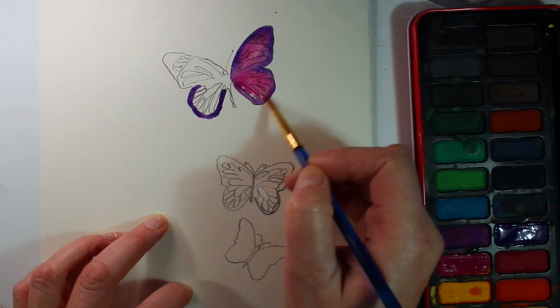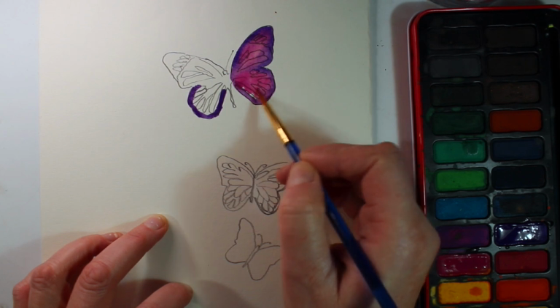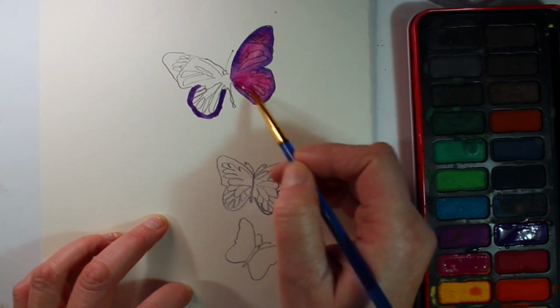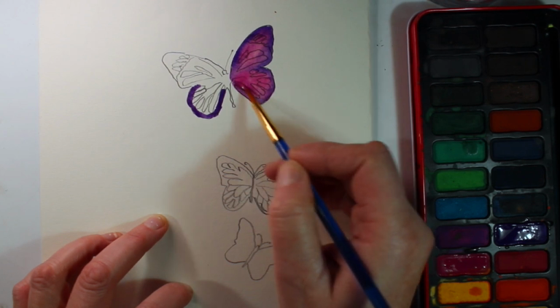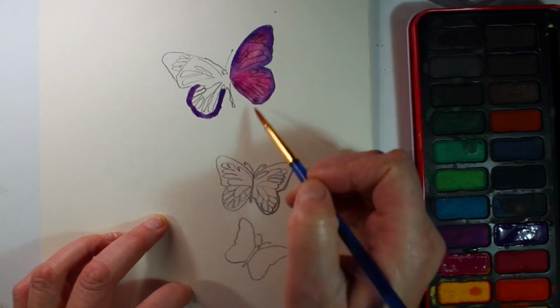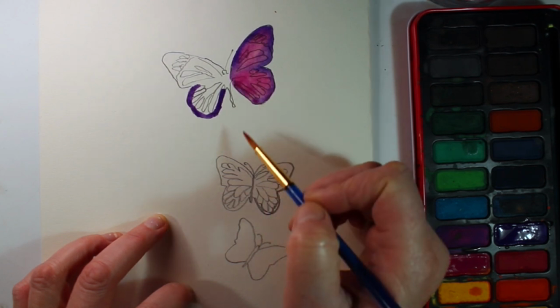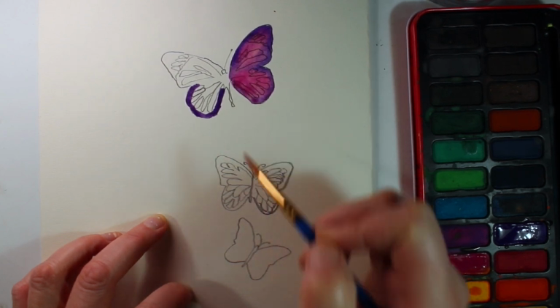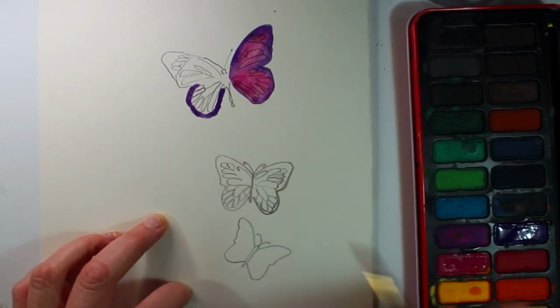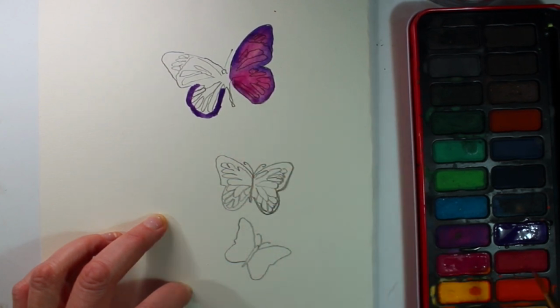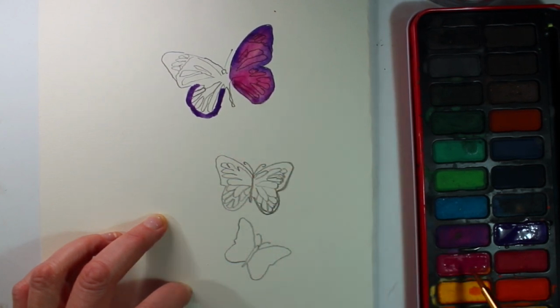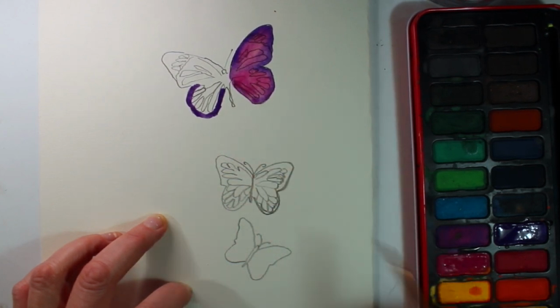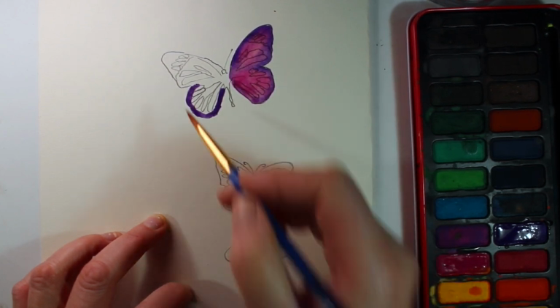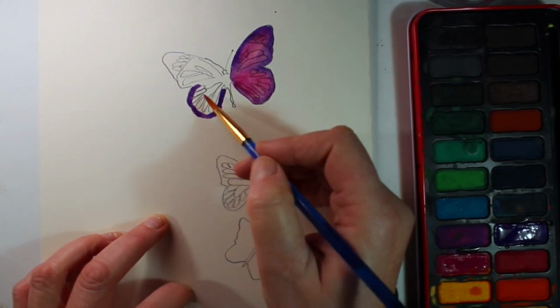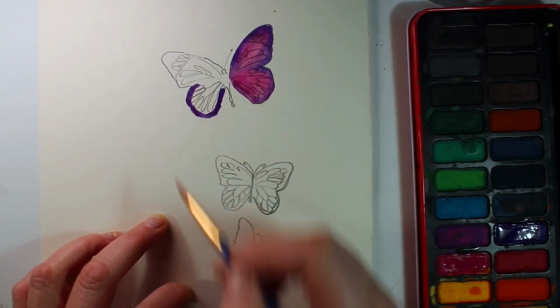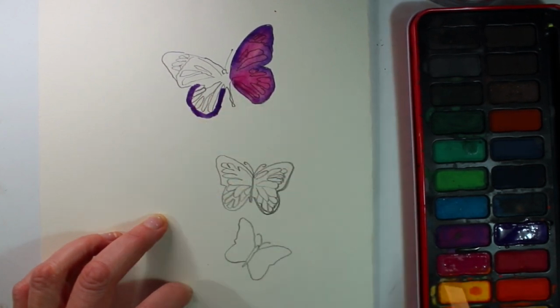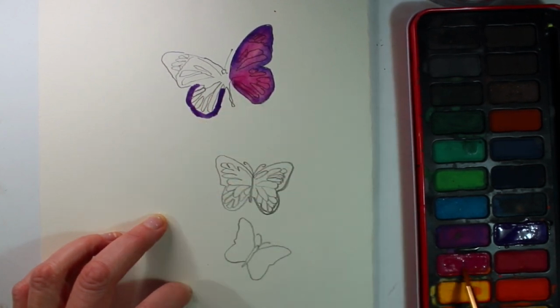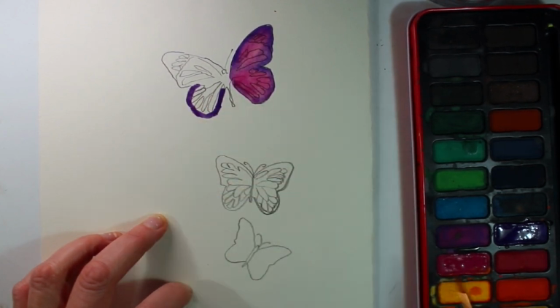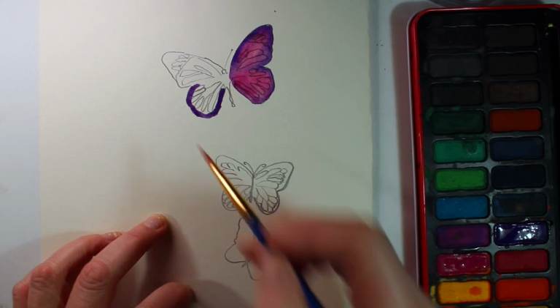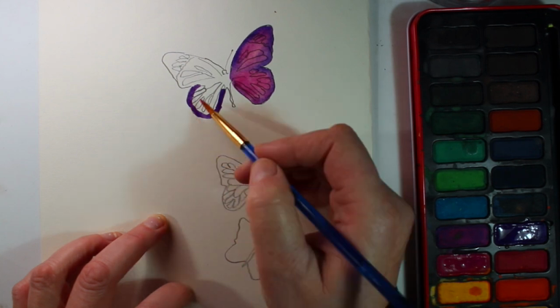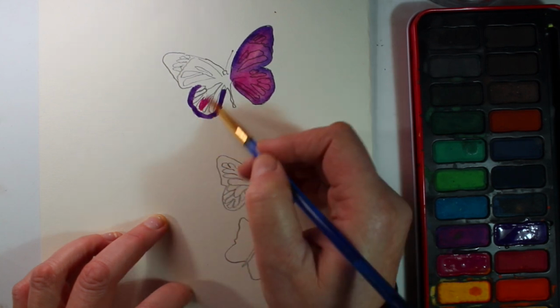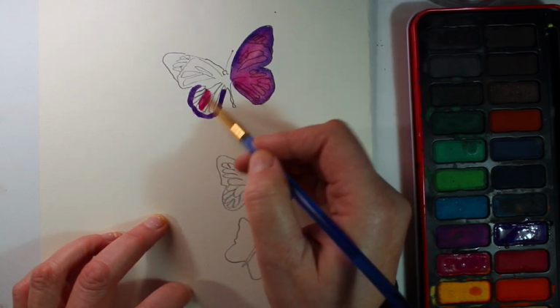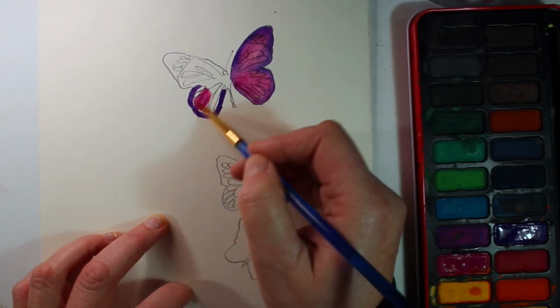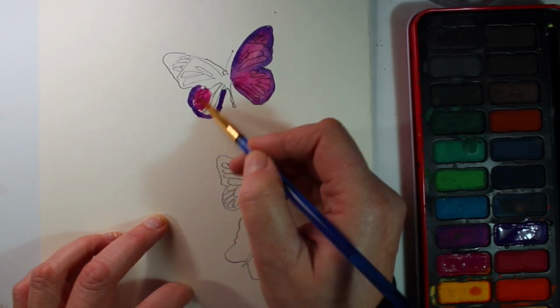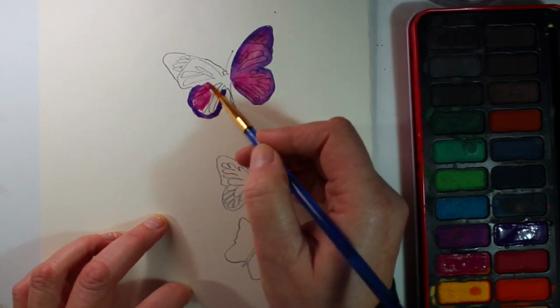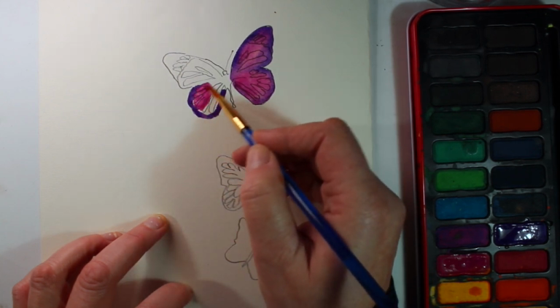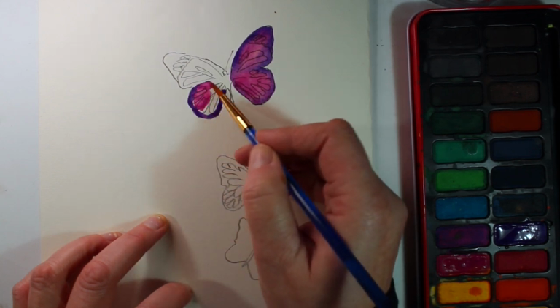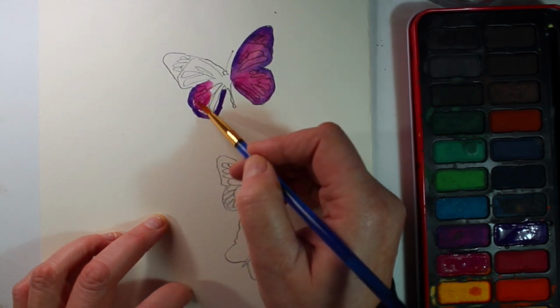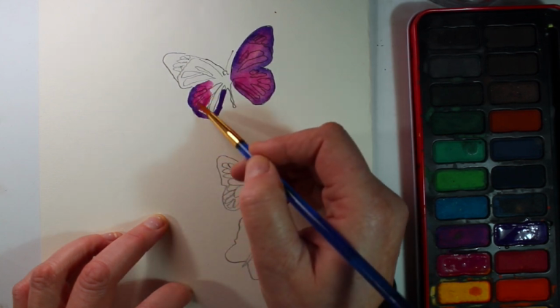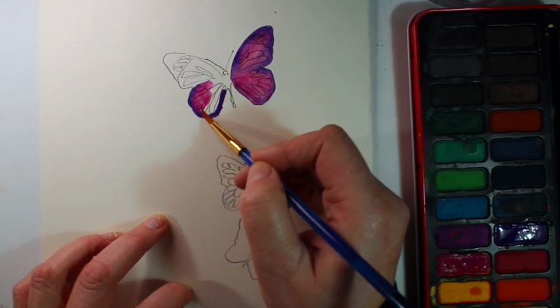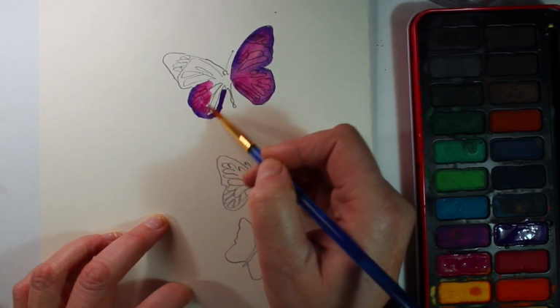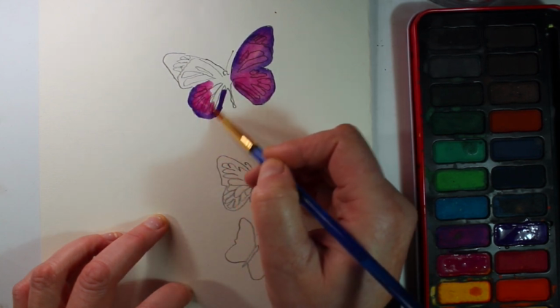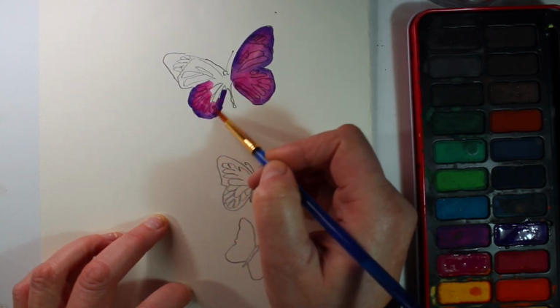Obviously the more you run your brush over the purple, that will blend it more, depending on how much you want to blend the two colours.